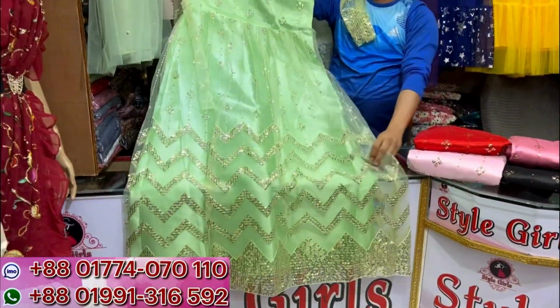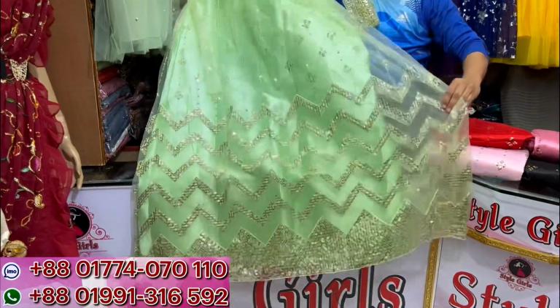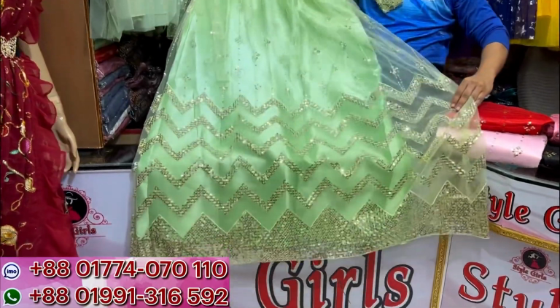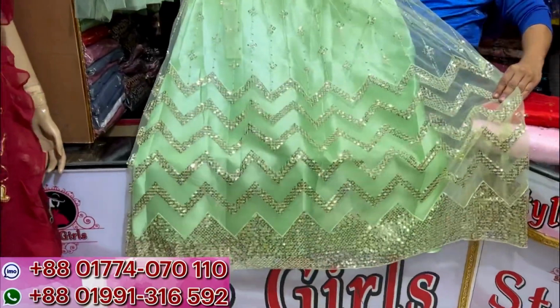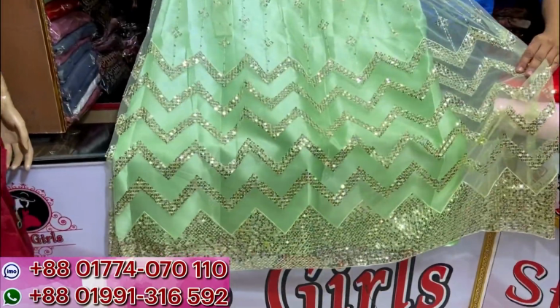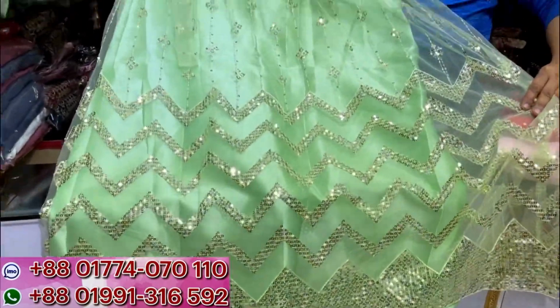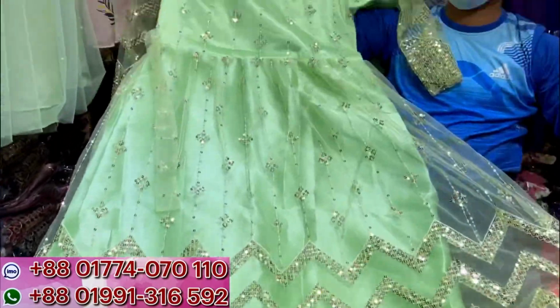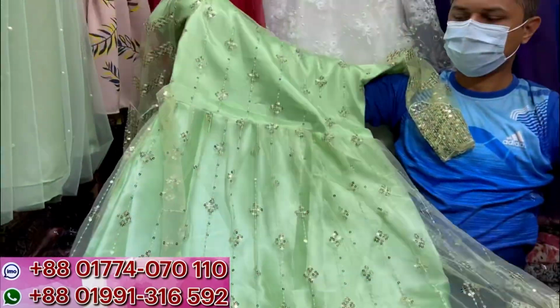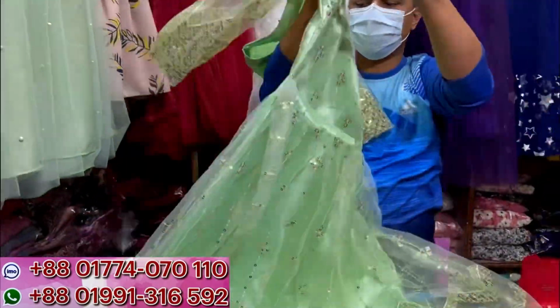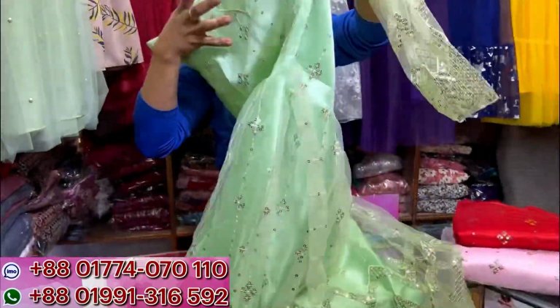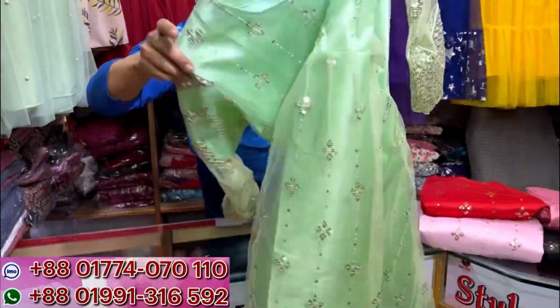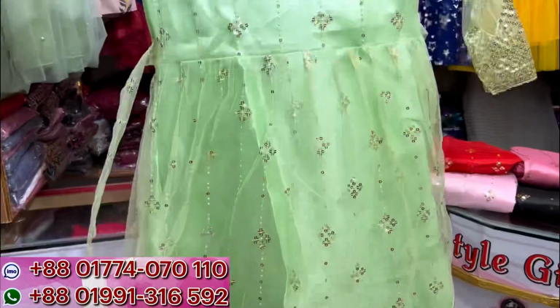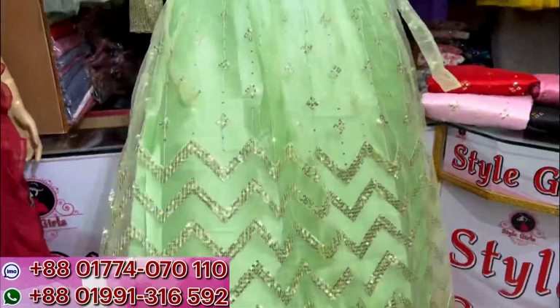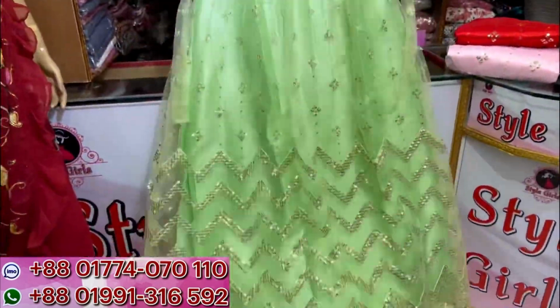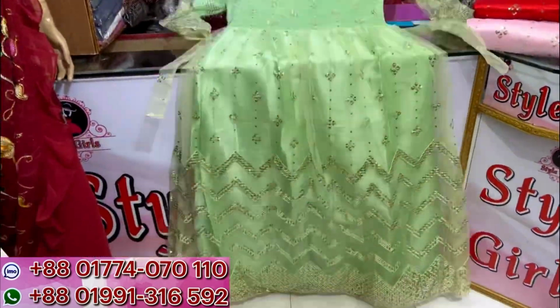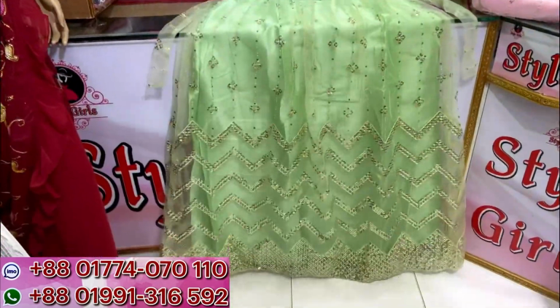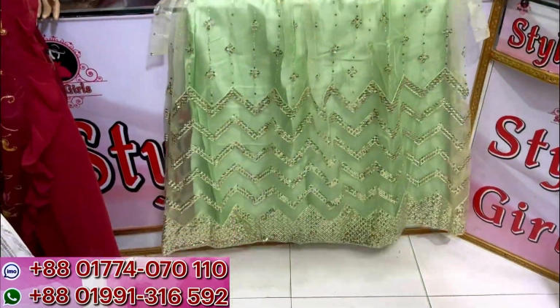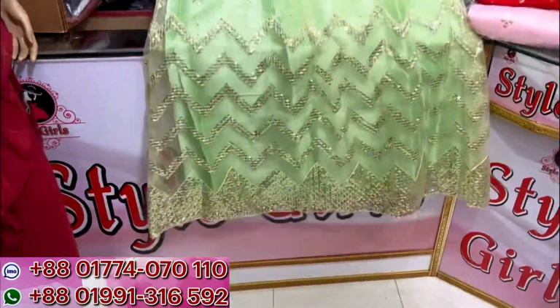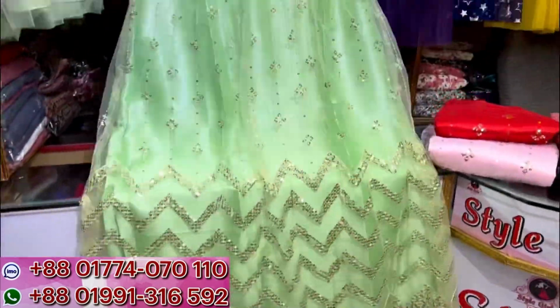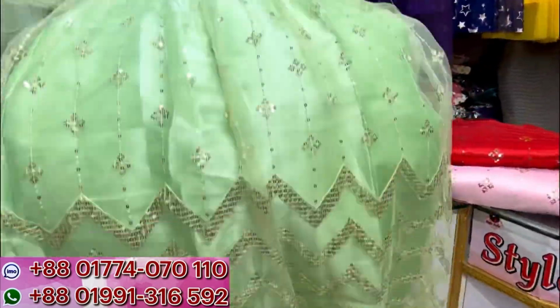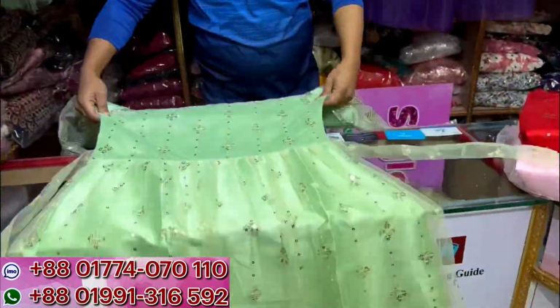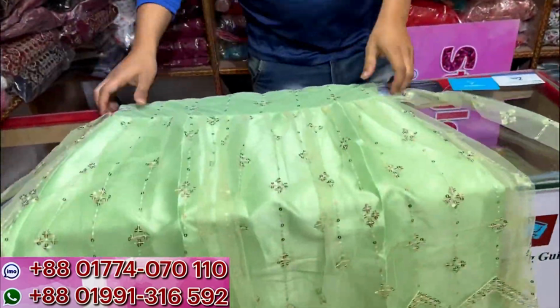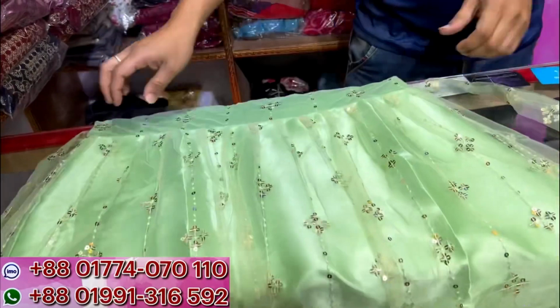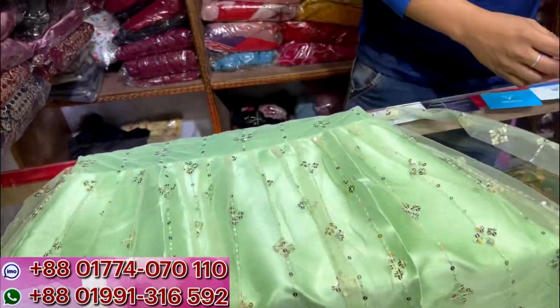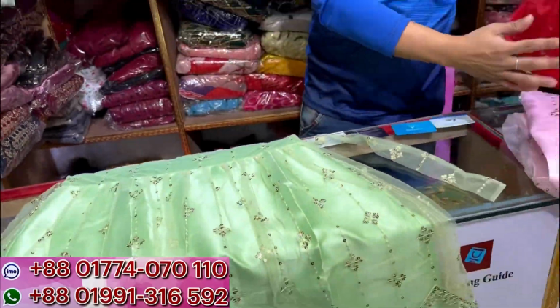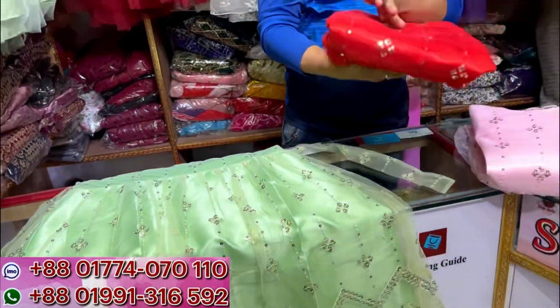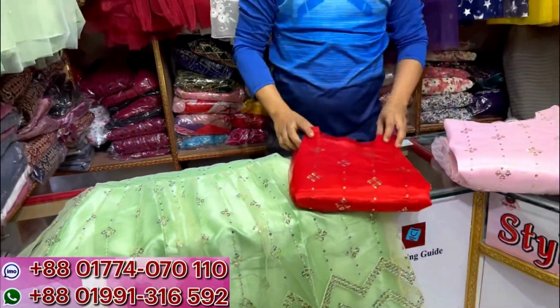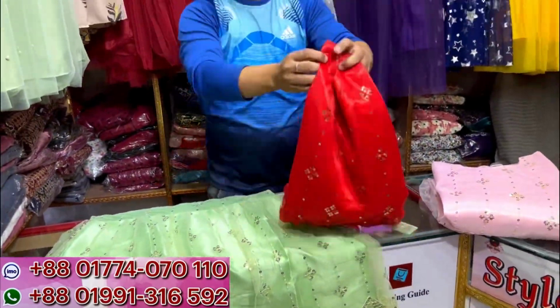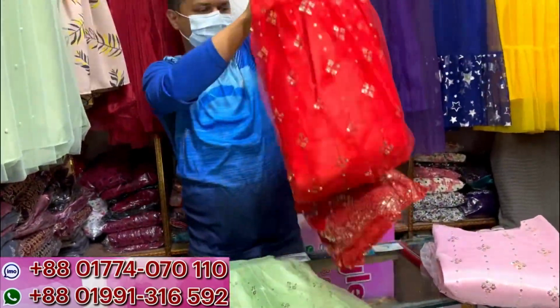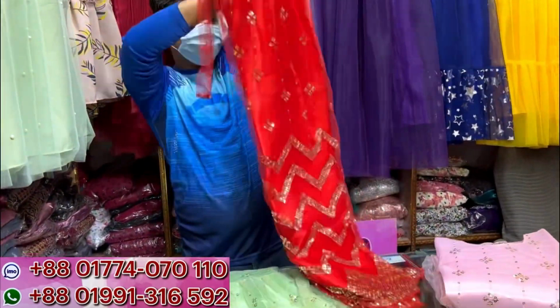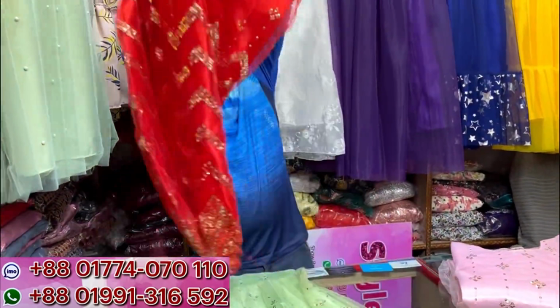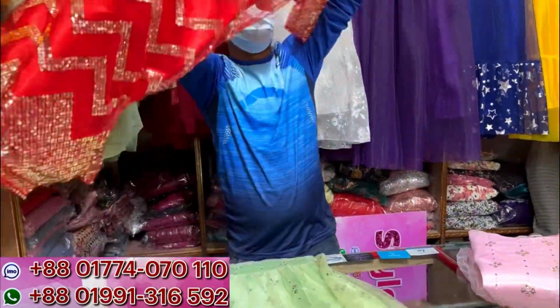The front side and back side - both sides look great. If you look at the front side, you can see the detailing clearly. The front is gorgeous!